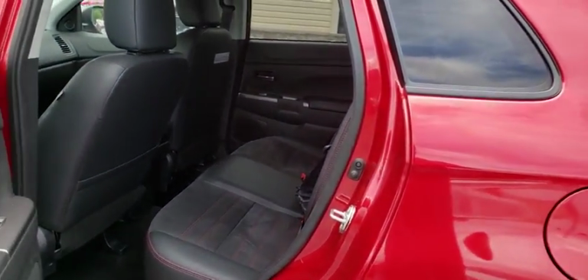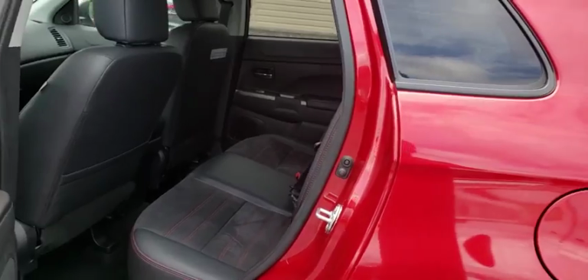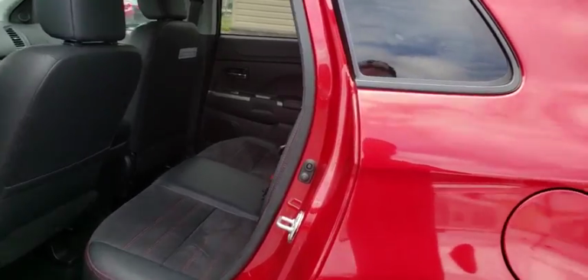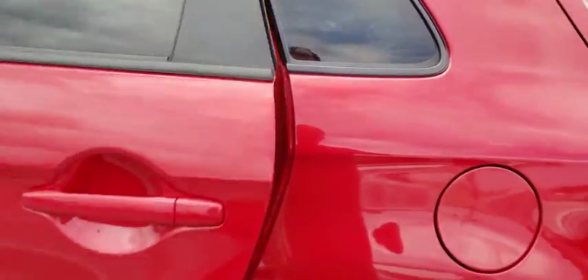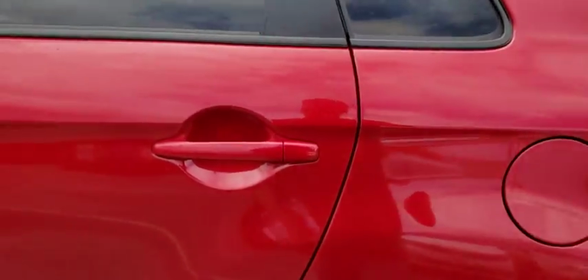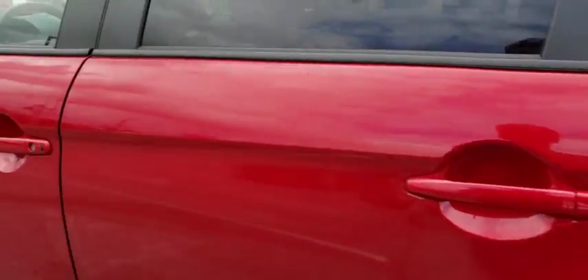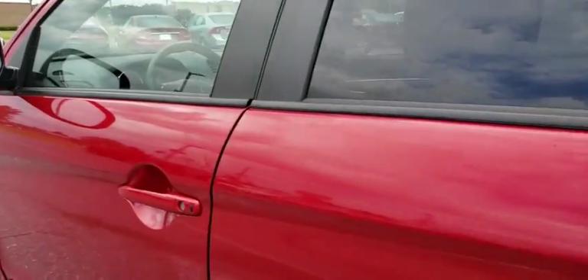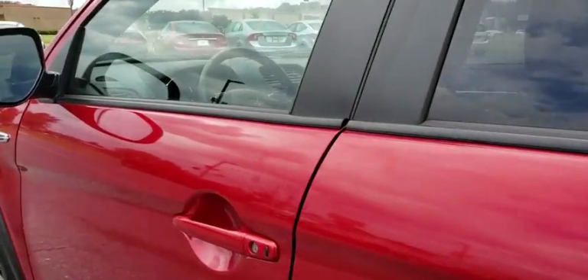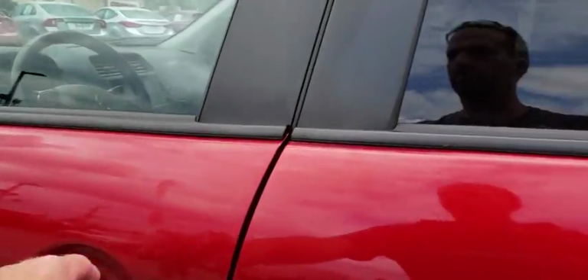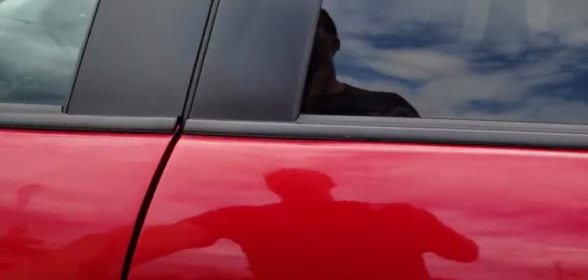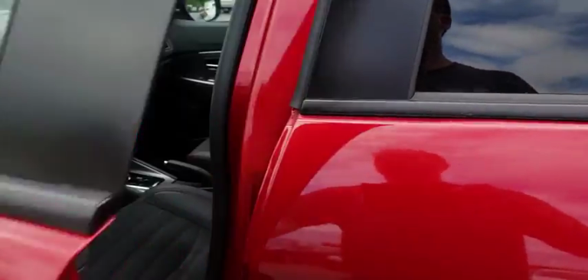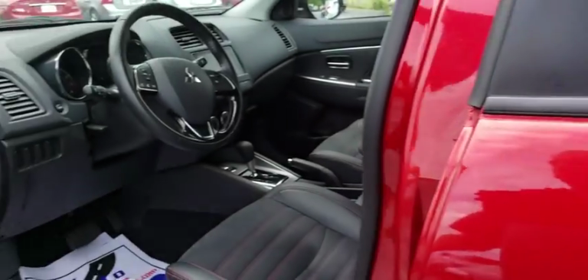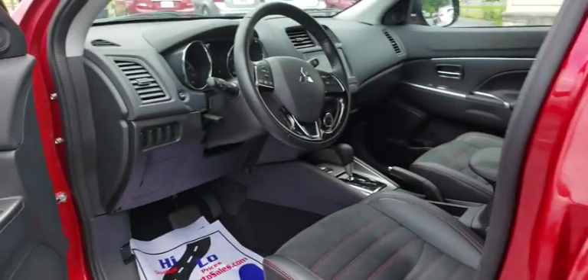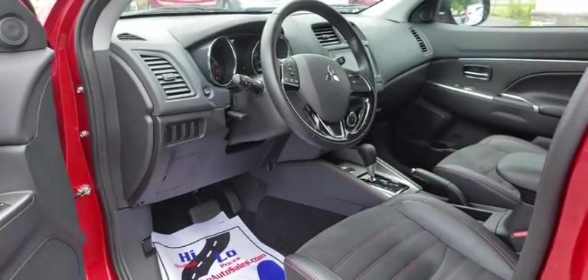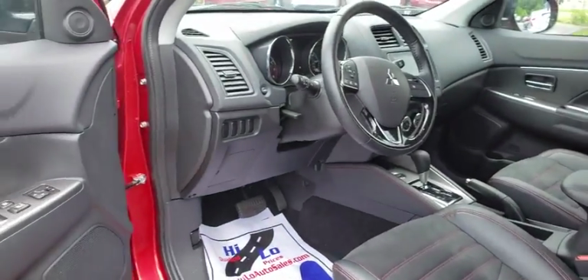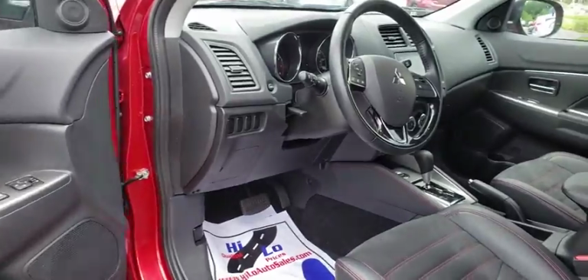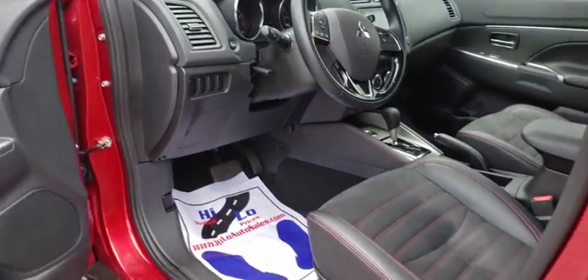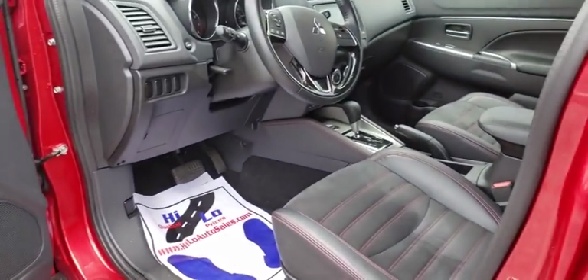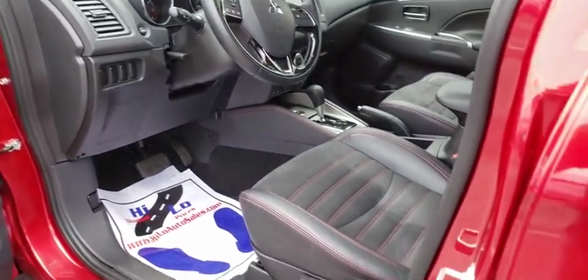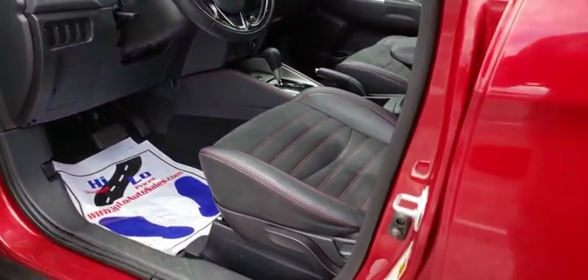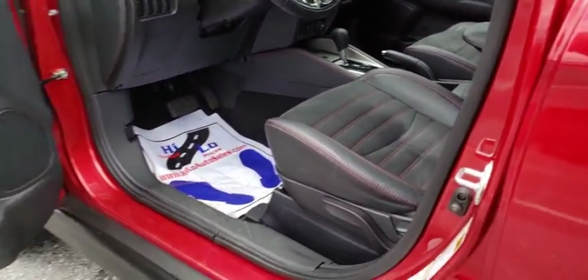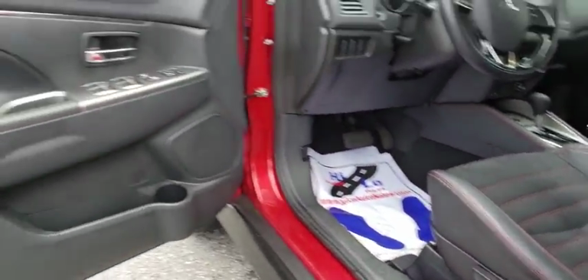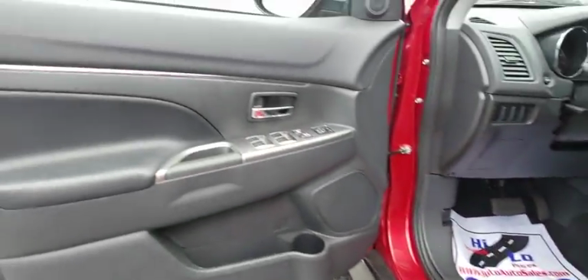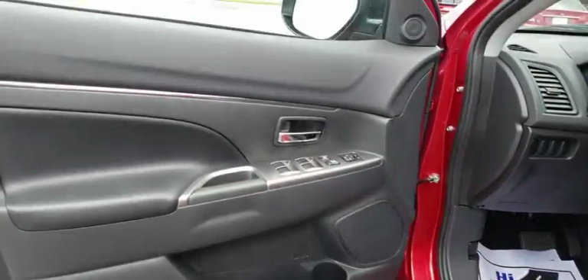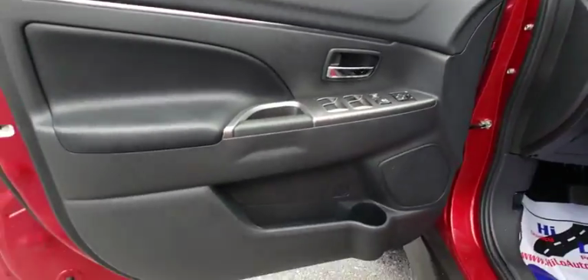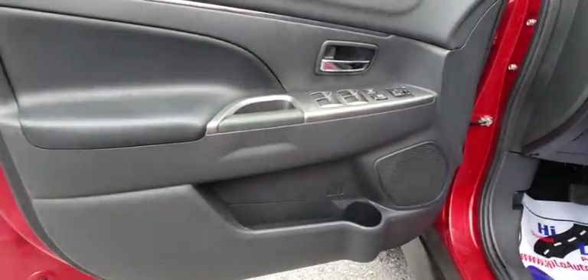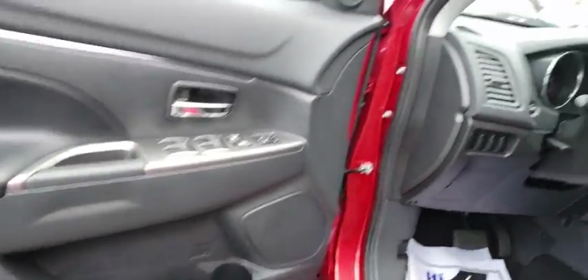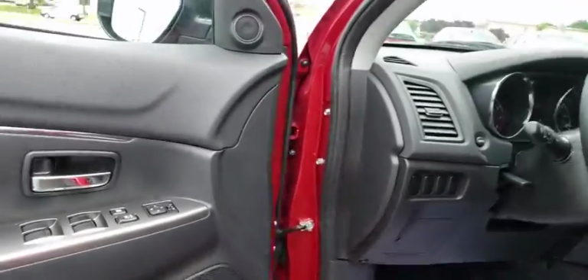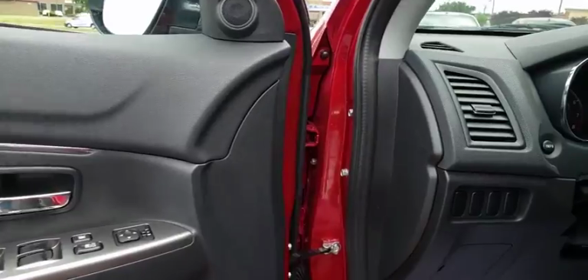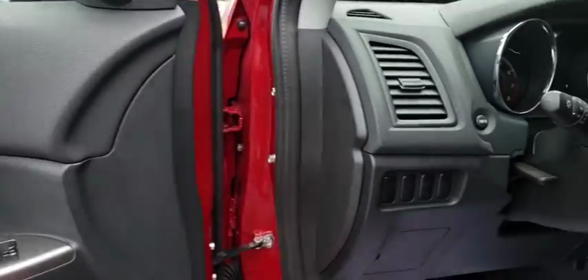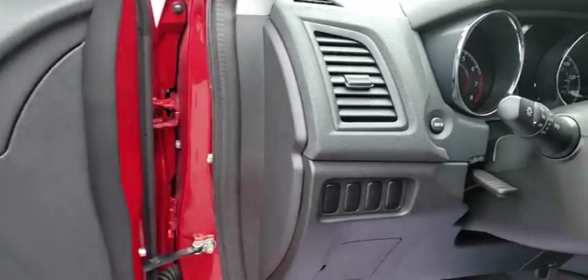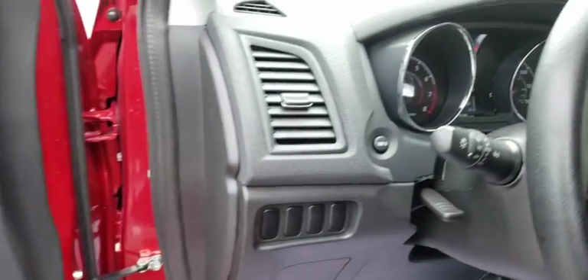Trip computer, power windows, electronic stability control, fog light, security system, remote keyless entry, brake assist, panic alarm, tachometer, driver vanity mirror, rear window wiper.